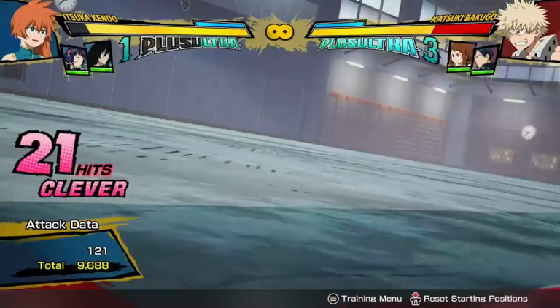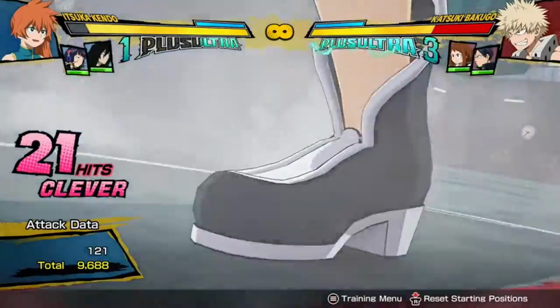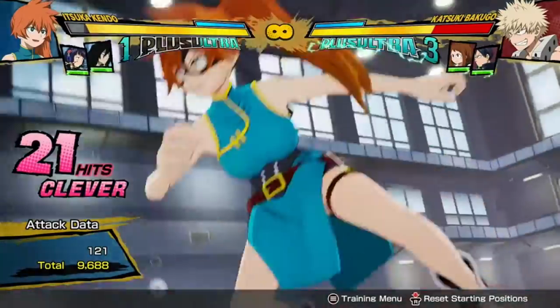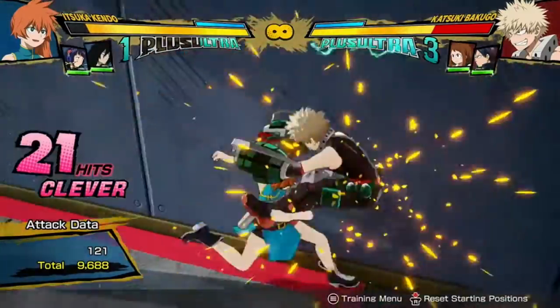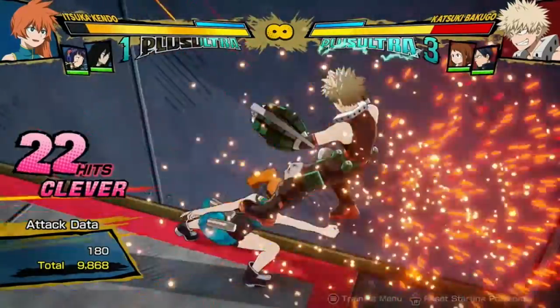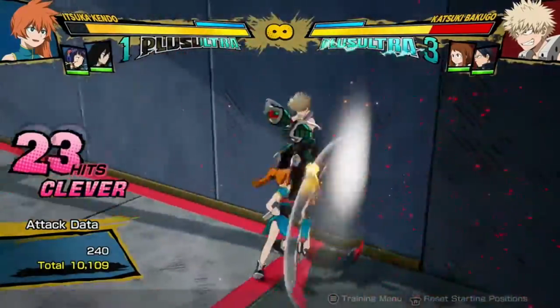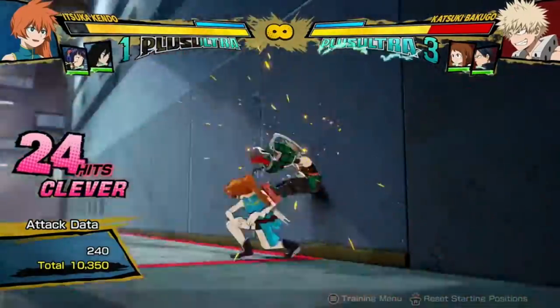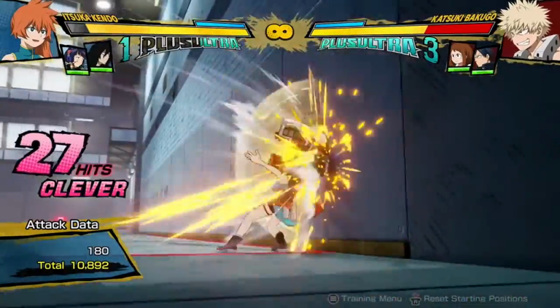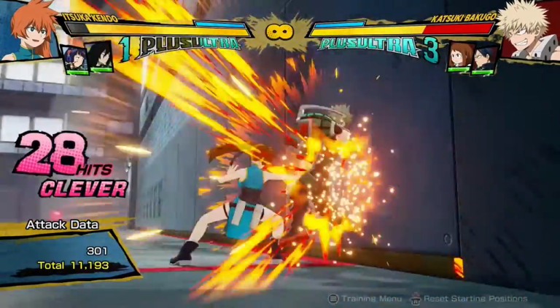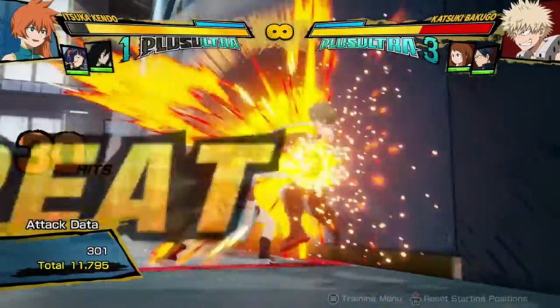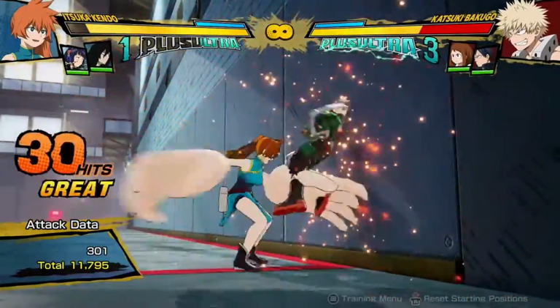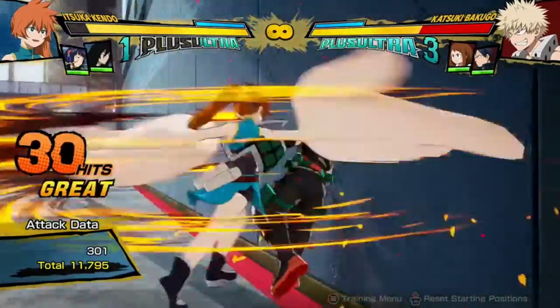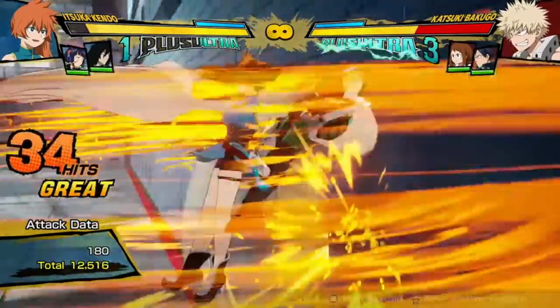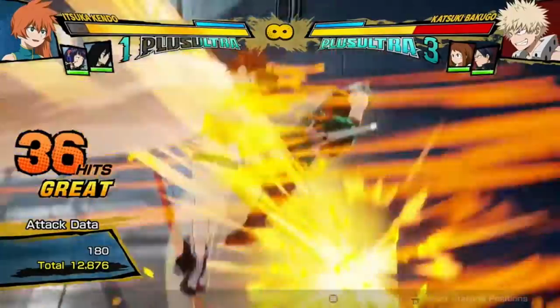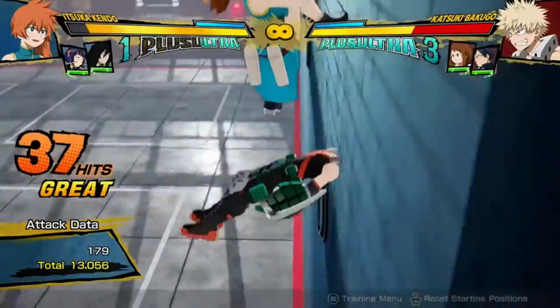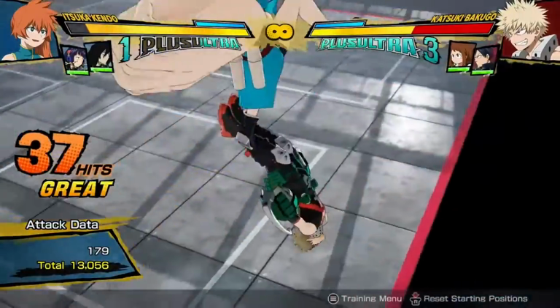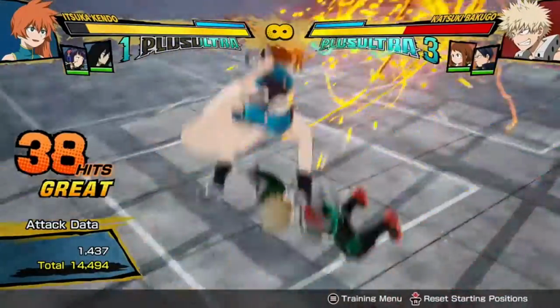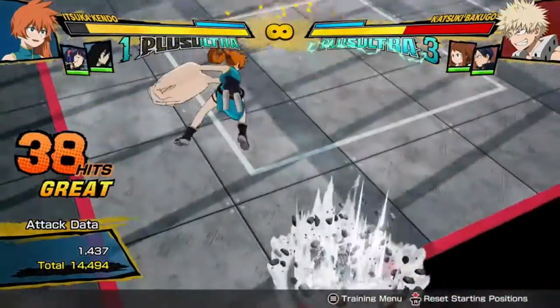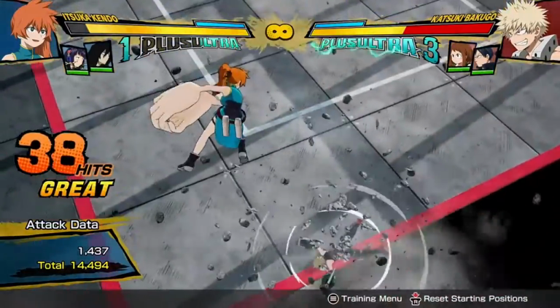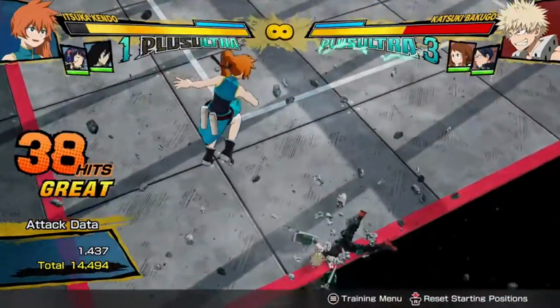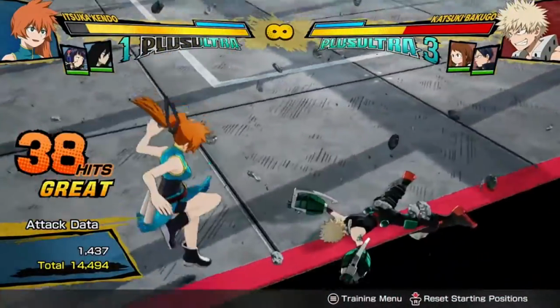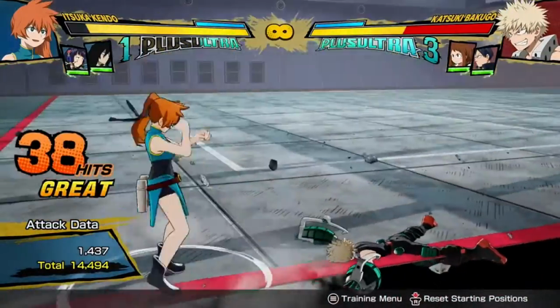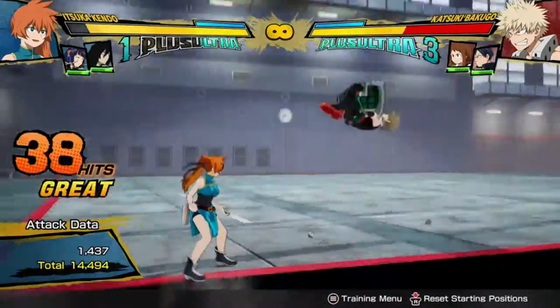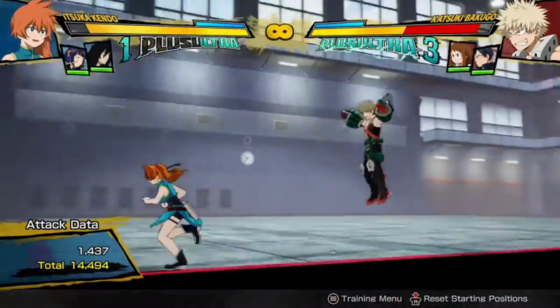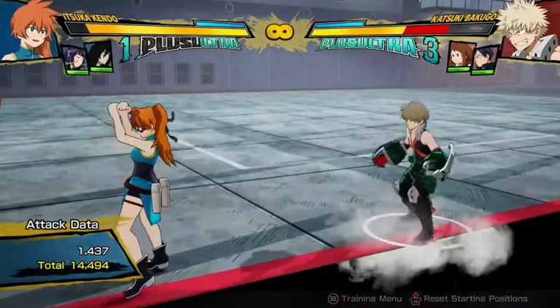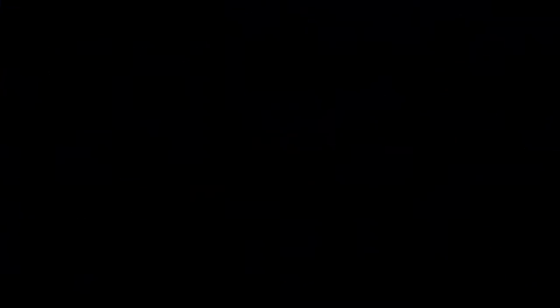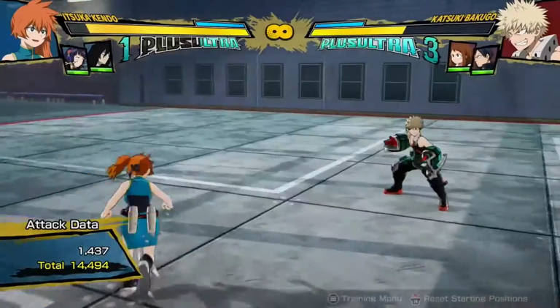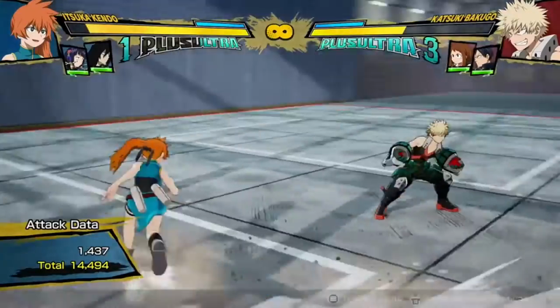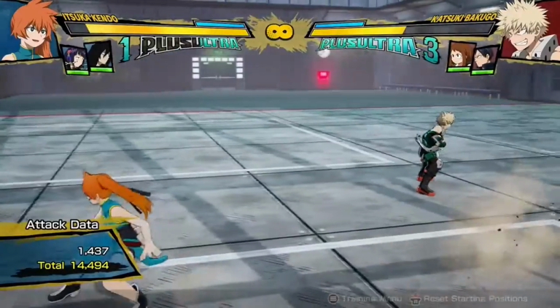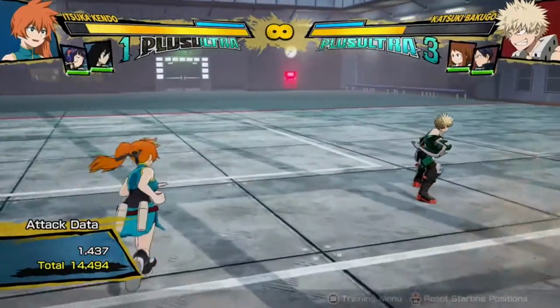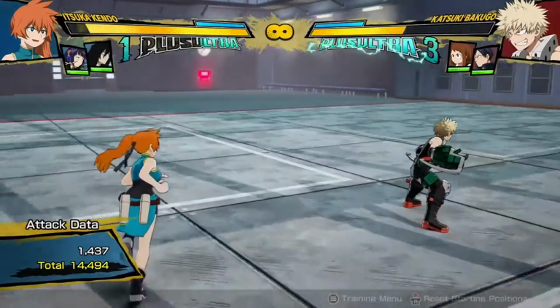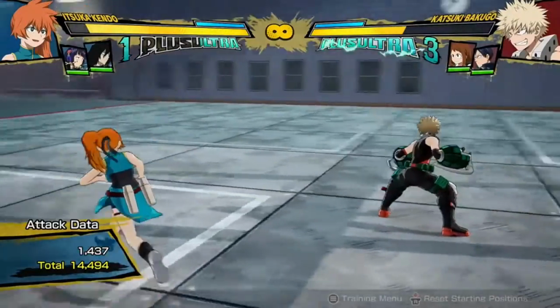Probably could have let that Tilt Work 1 go a little bit longer there, but it's gonna be similar damage. There we go — 14,500 damage, really good, just for a single Plus Ultra combo. That's pretty simple to do.